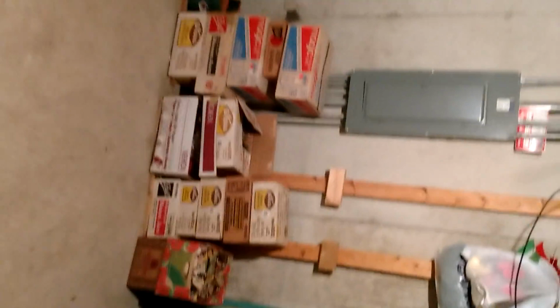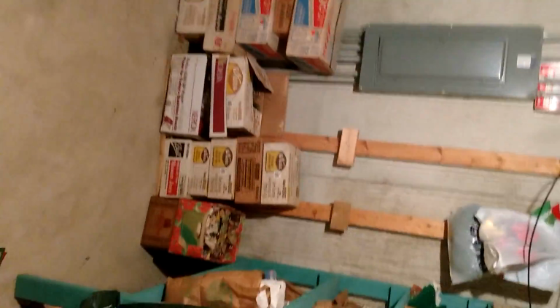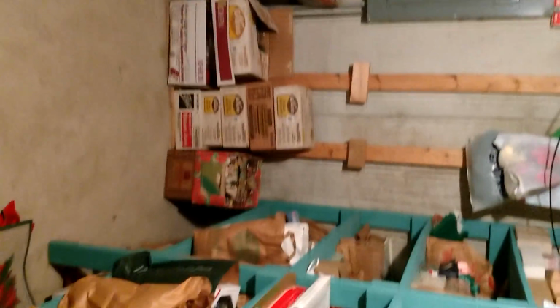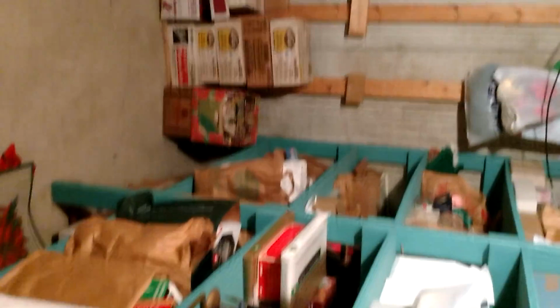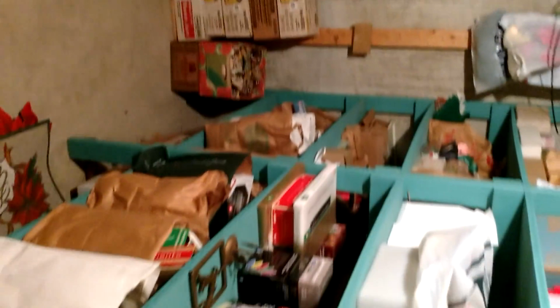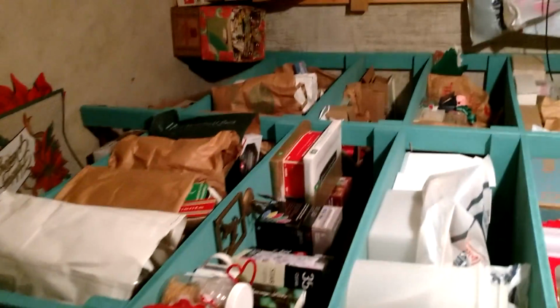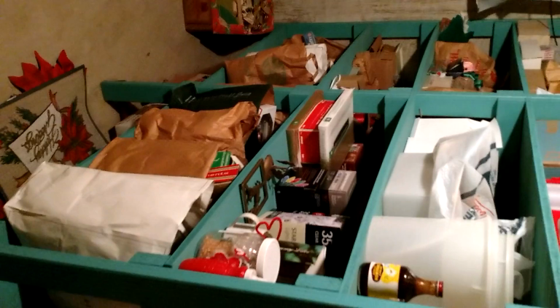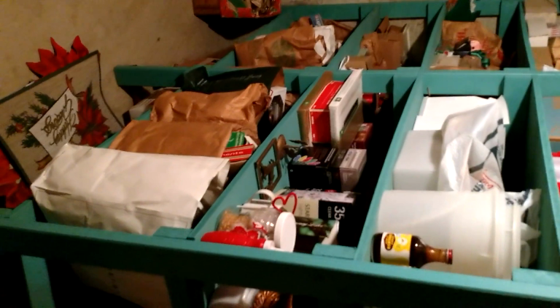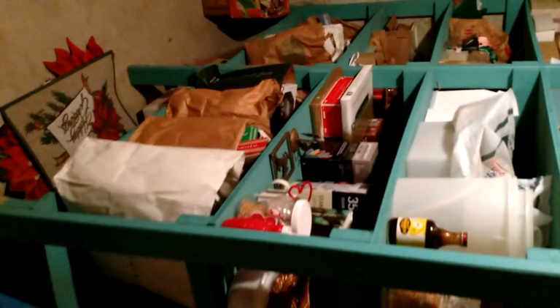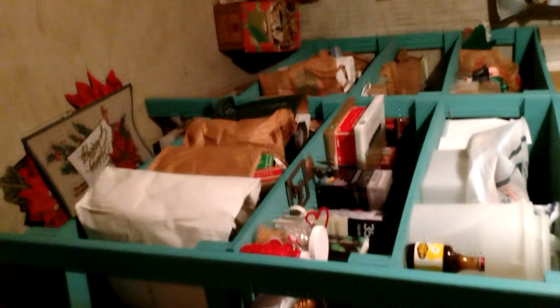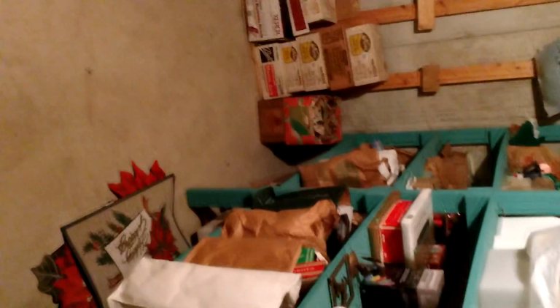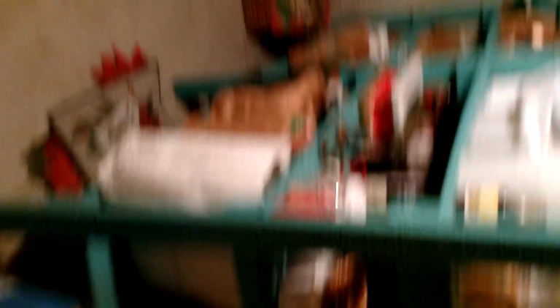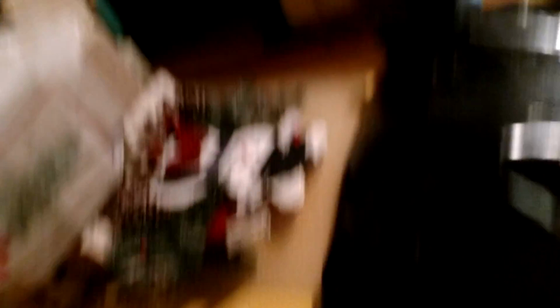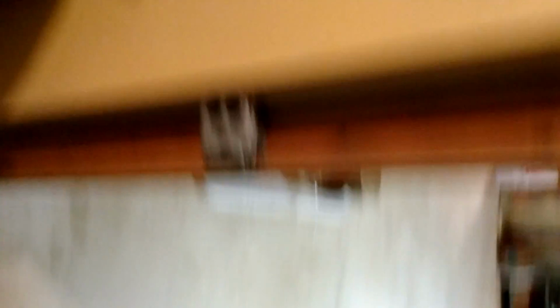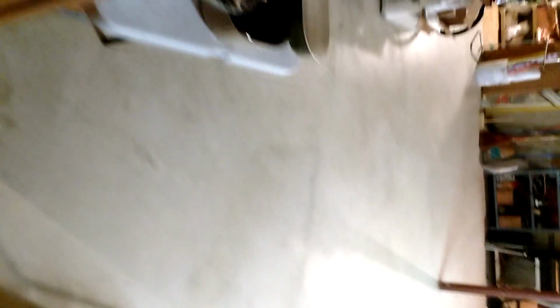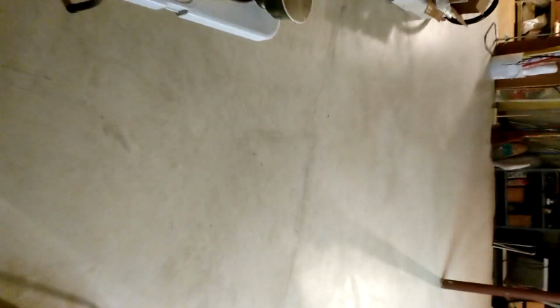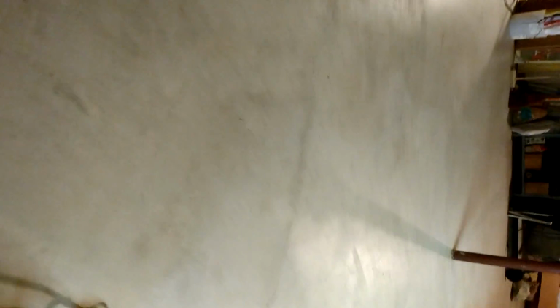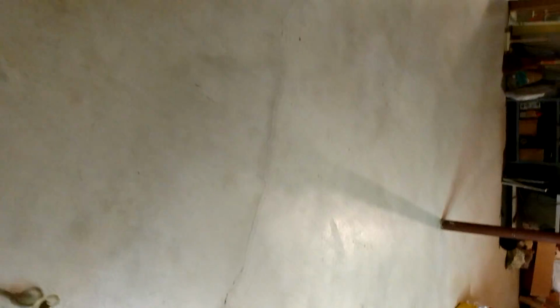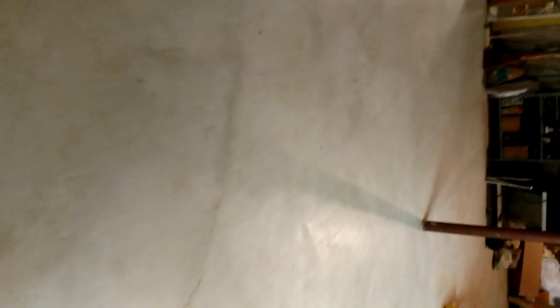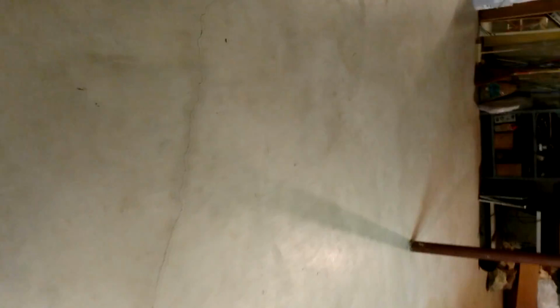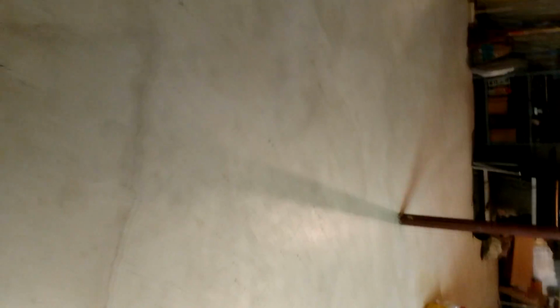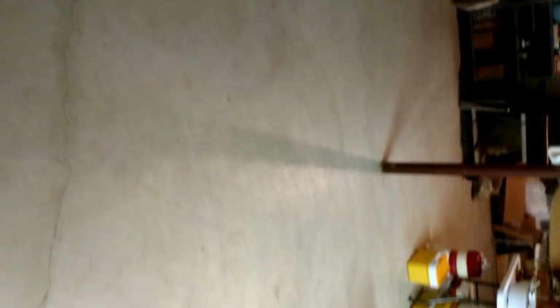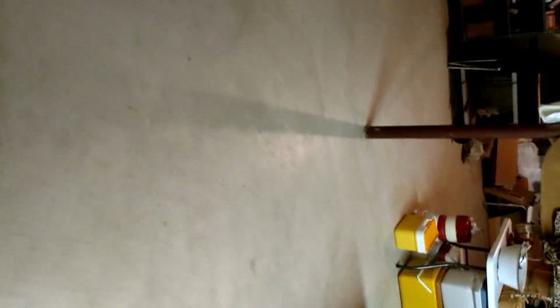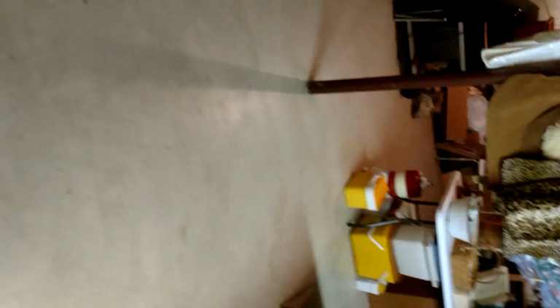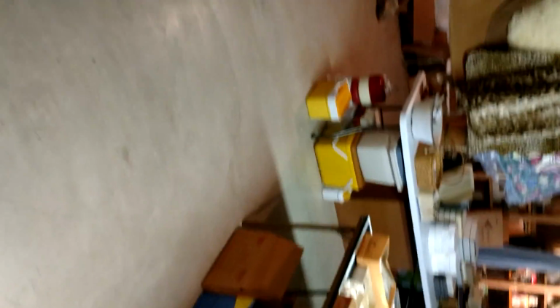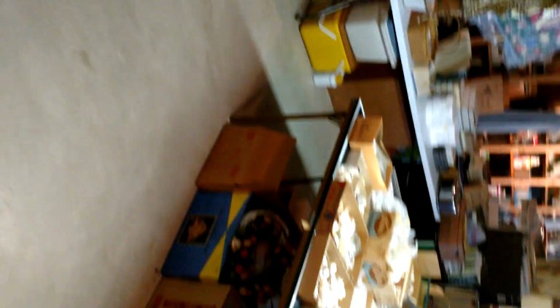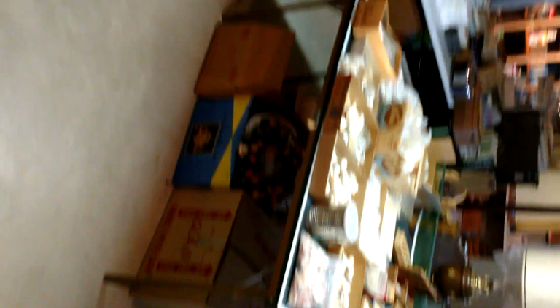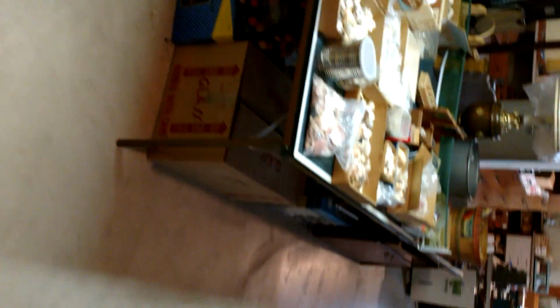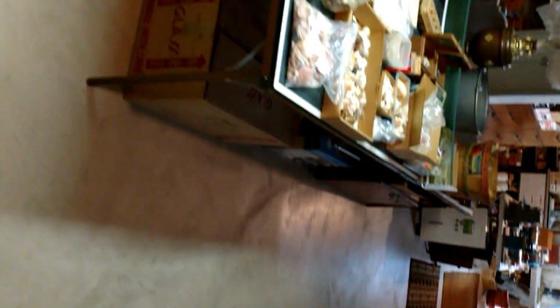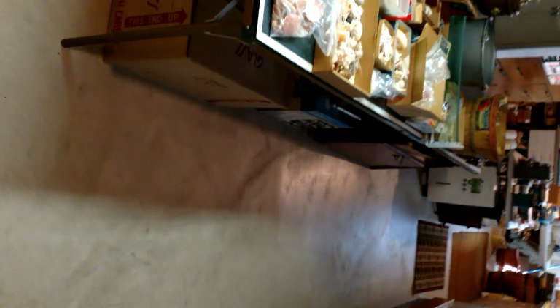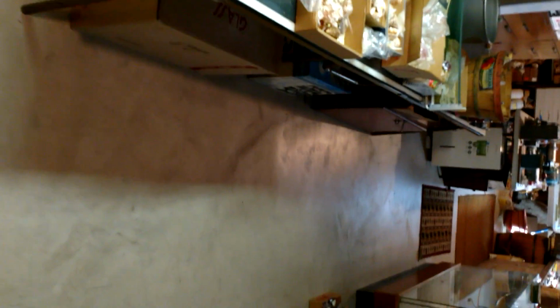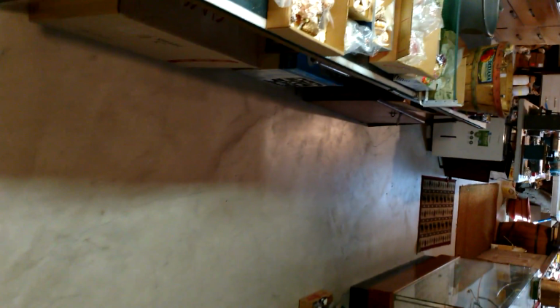The lady was a home economics teacher, and so there's a lot of canning supplies here. There's also a lot of wool that's already combed and ready to go.